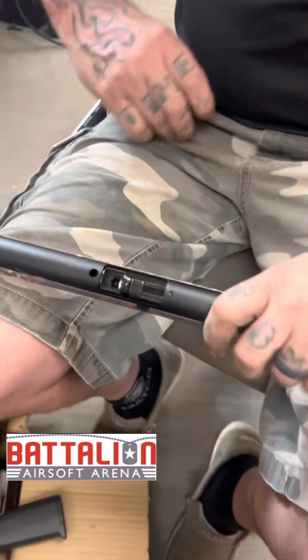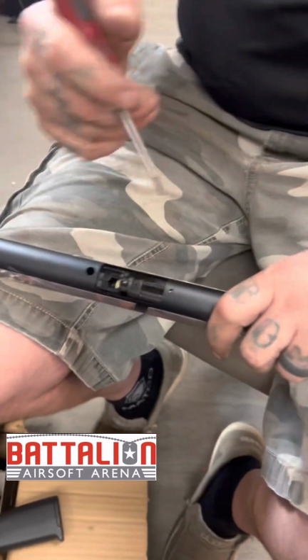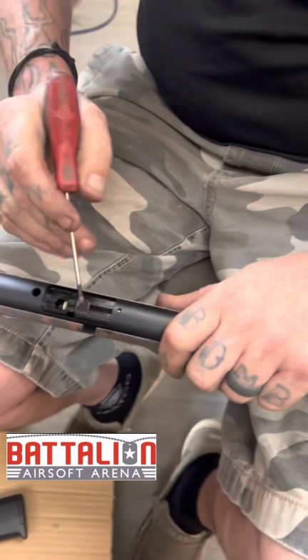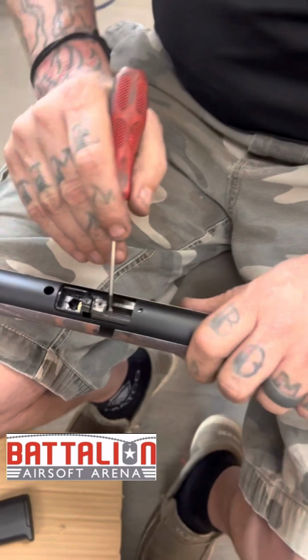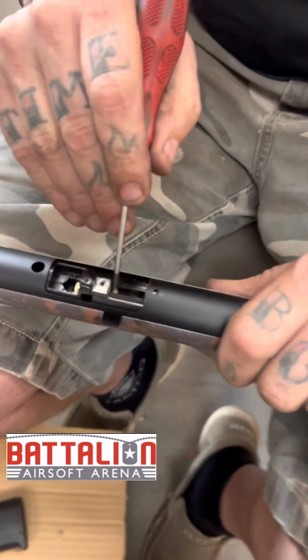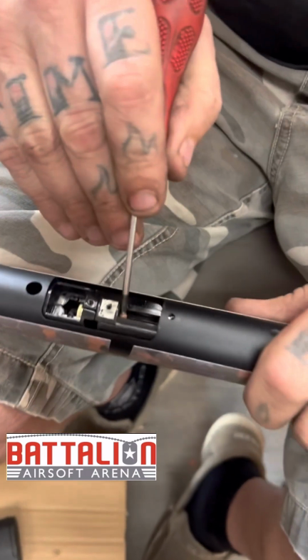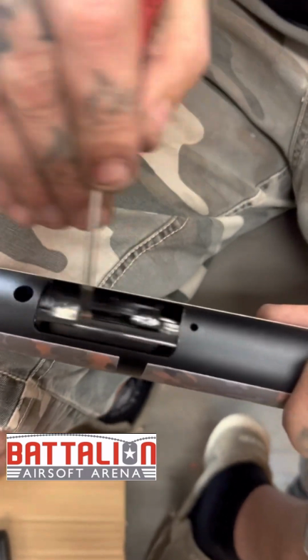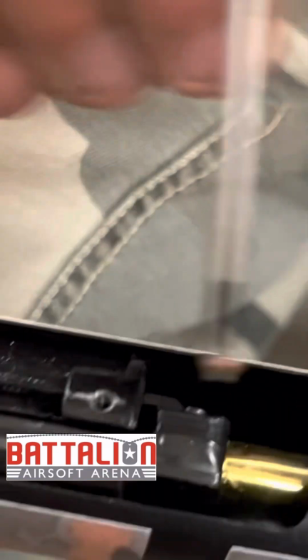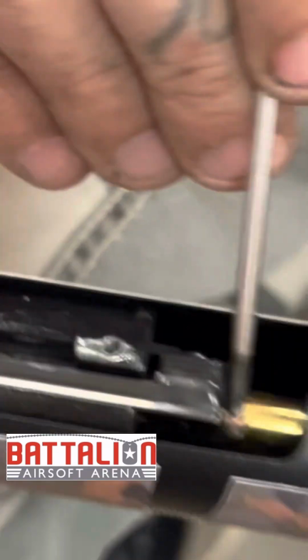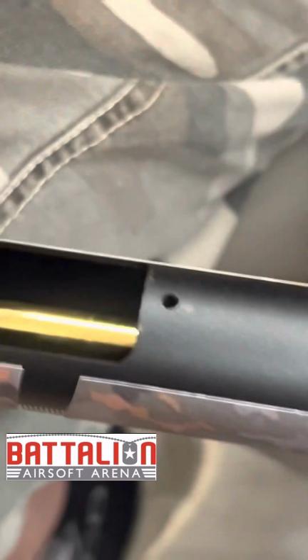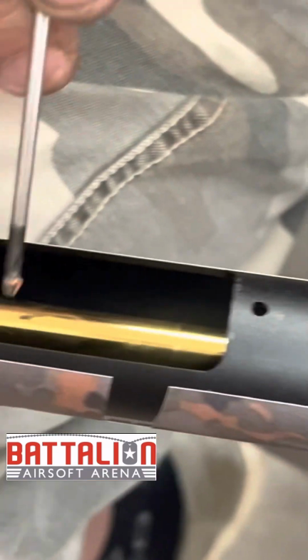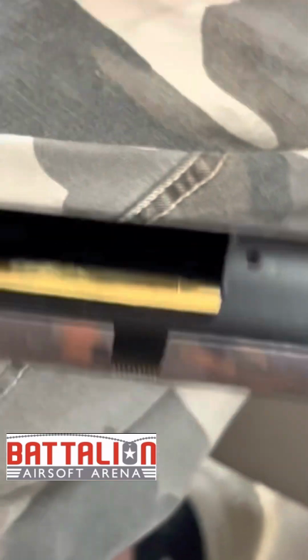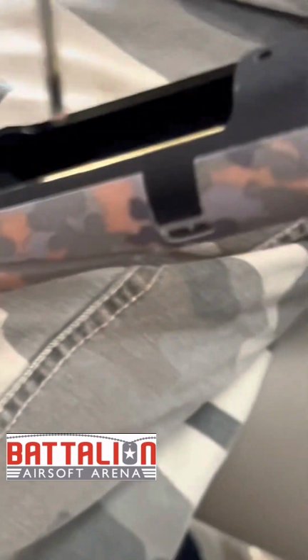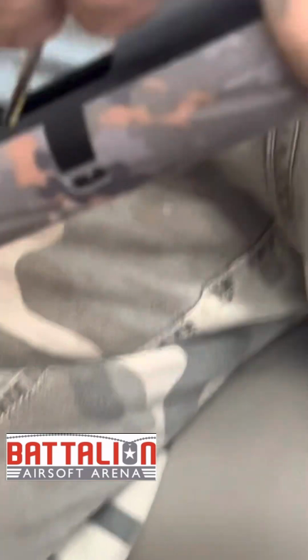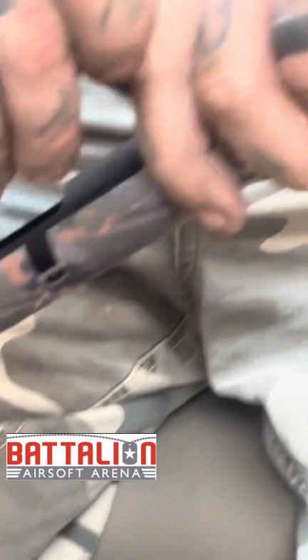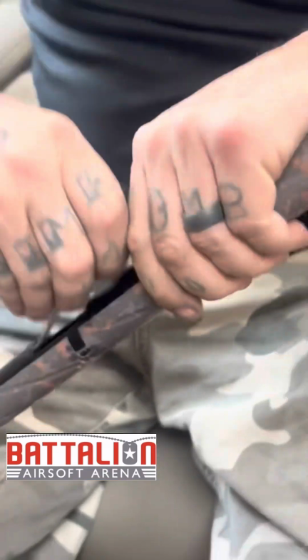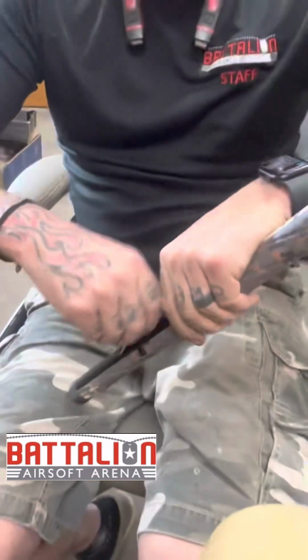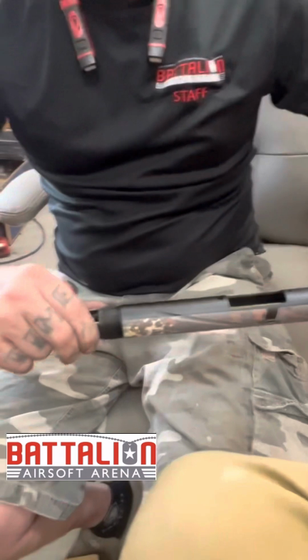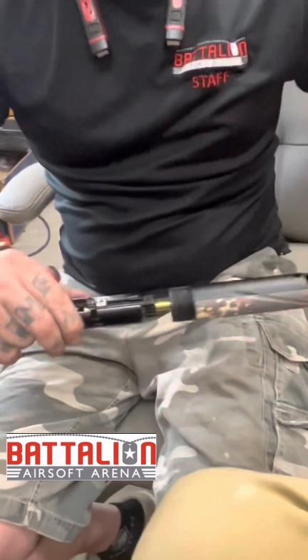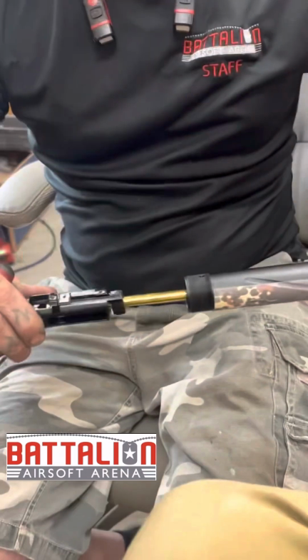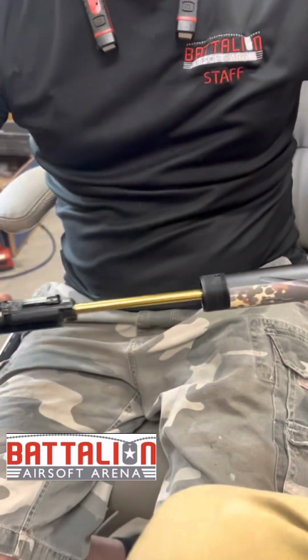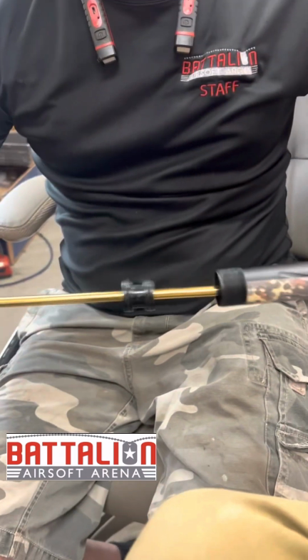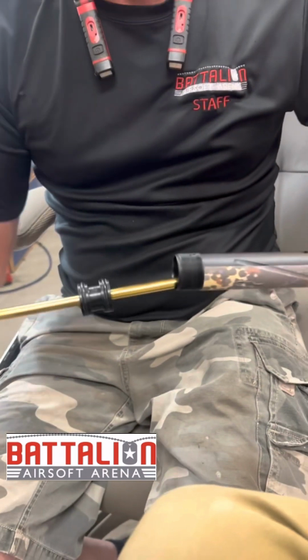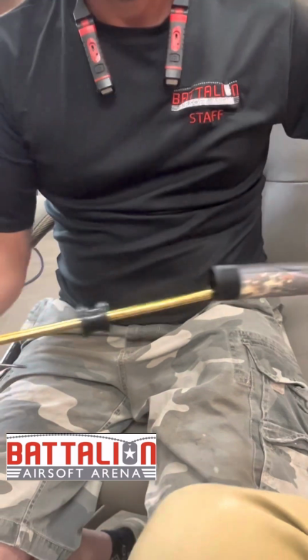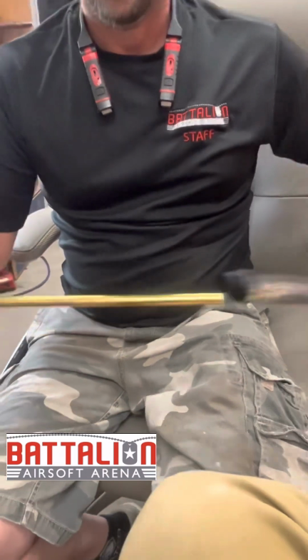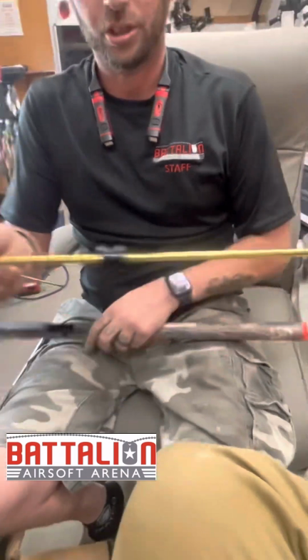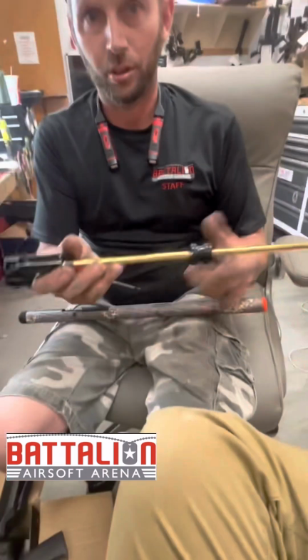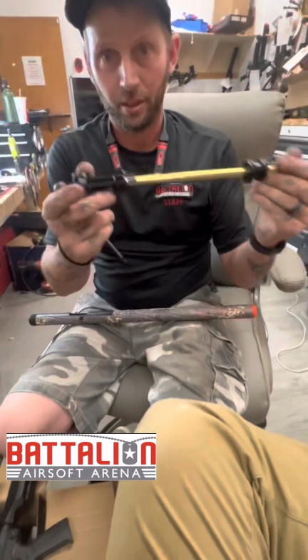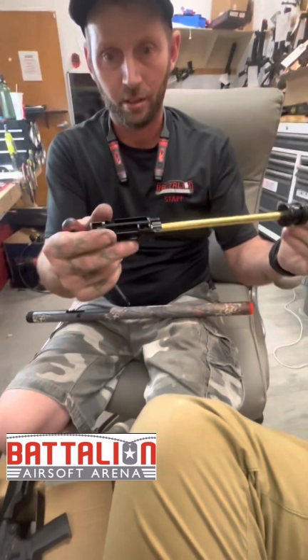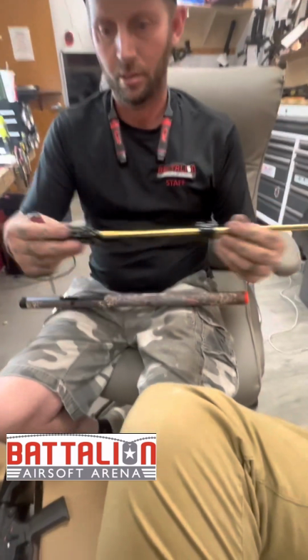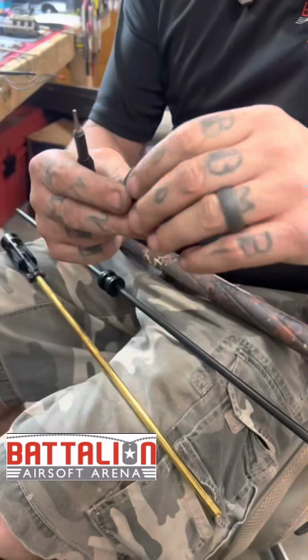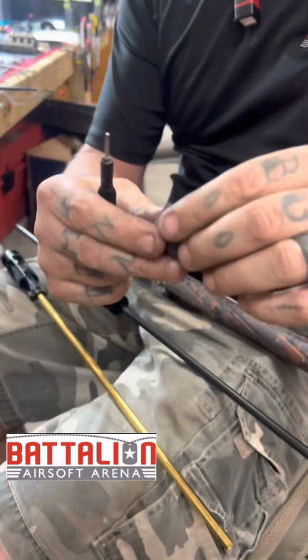You're going to get something that's not sharp and push your hop-up and barrel assembly out. Pull it out and then I'll show you what to do from here.